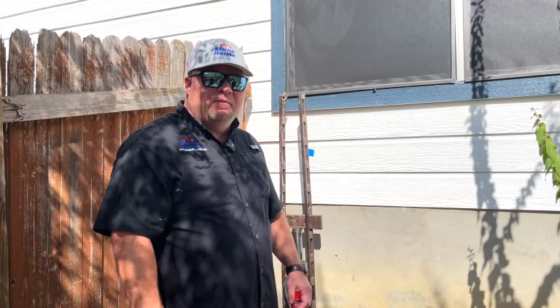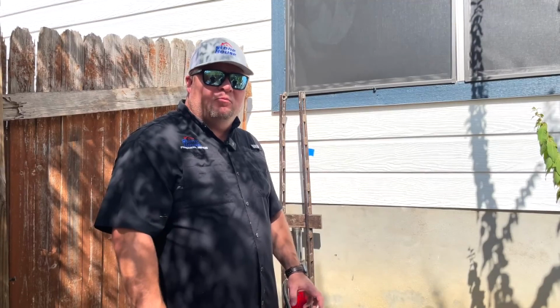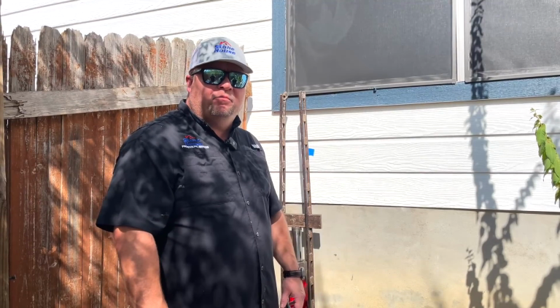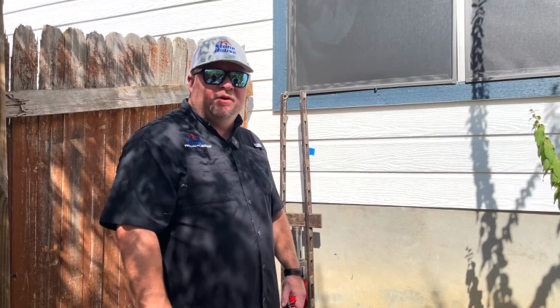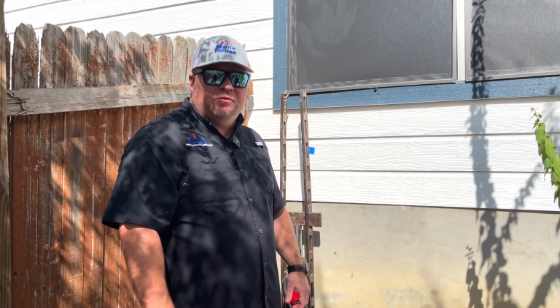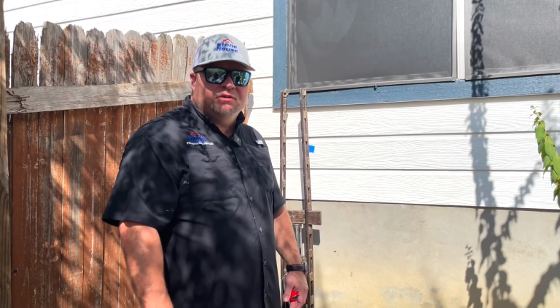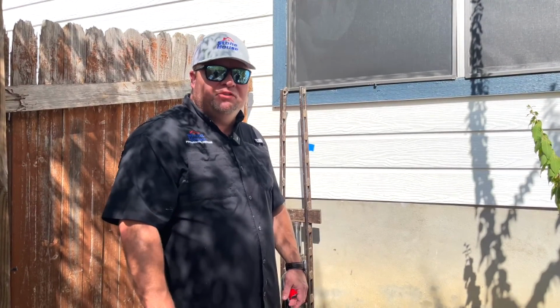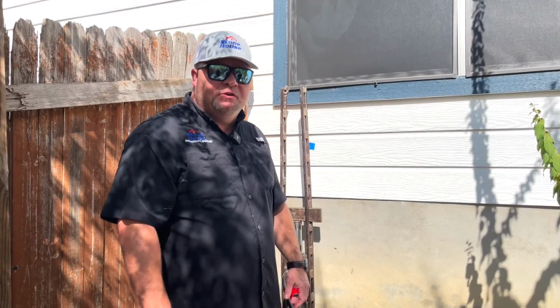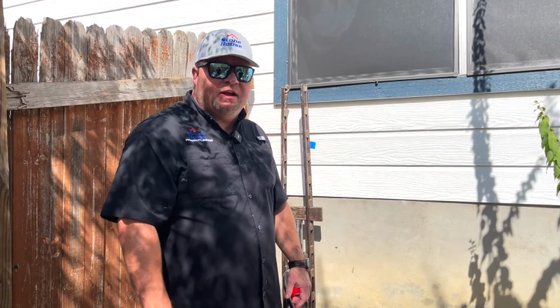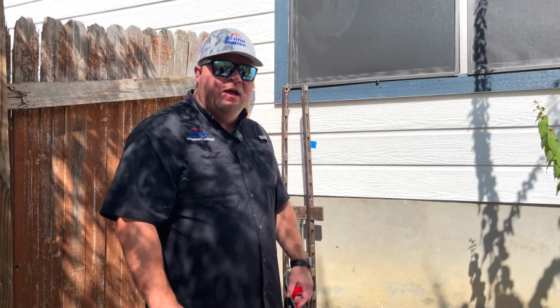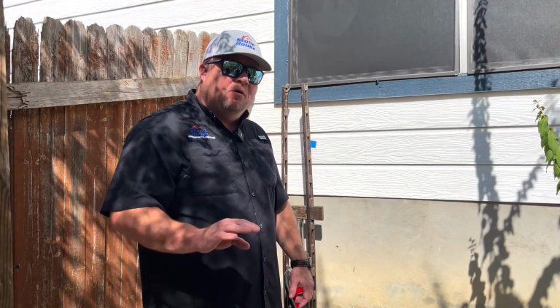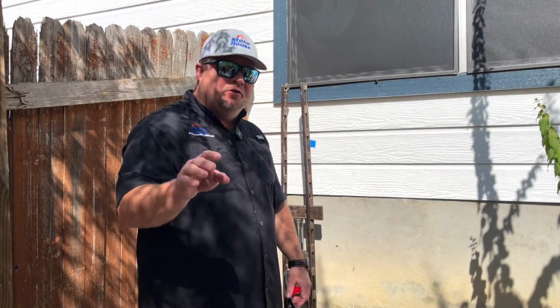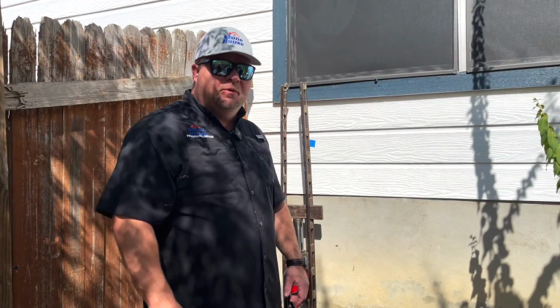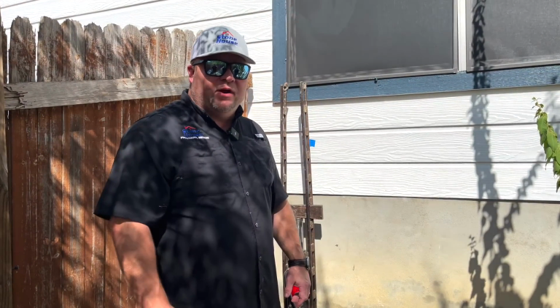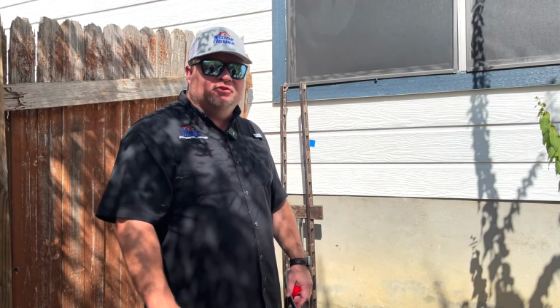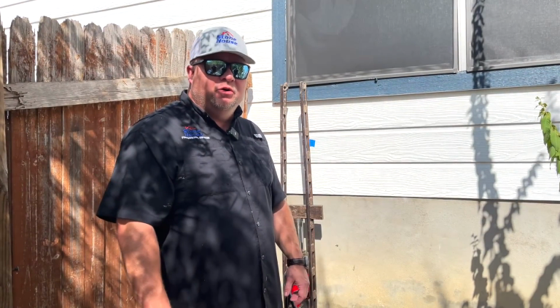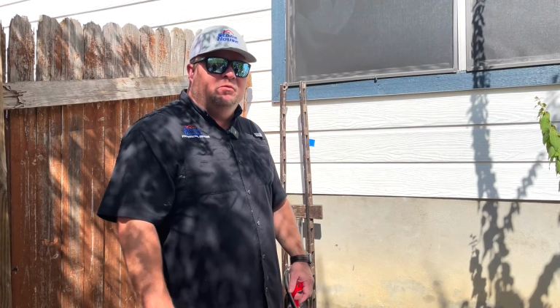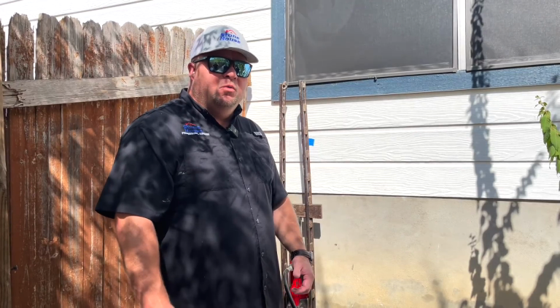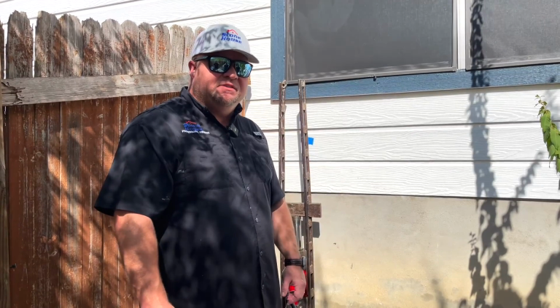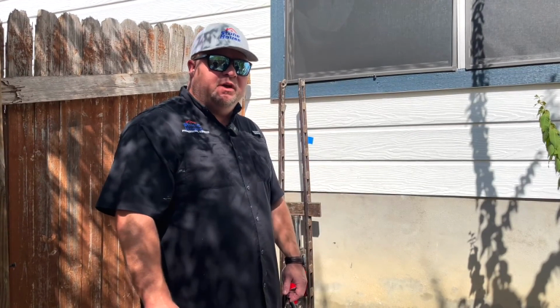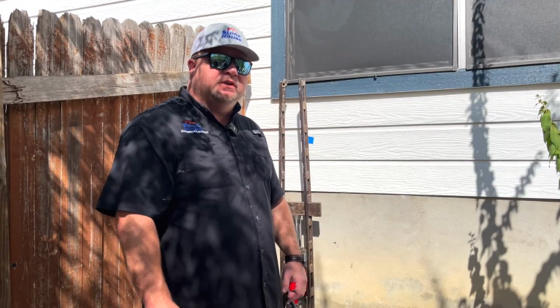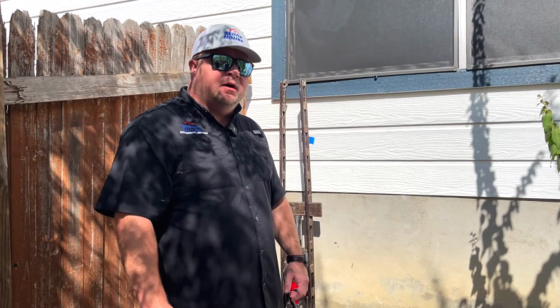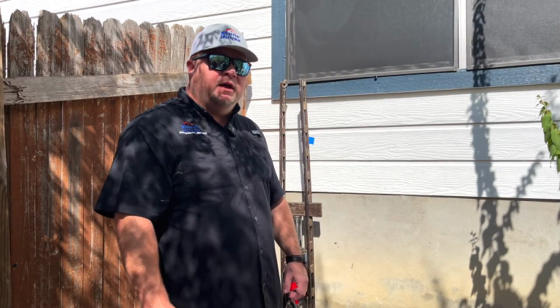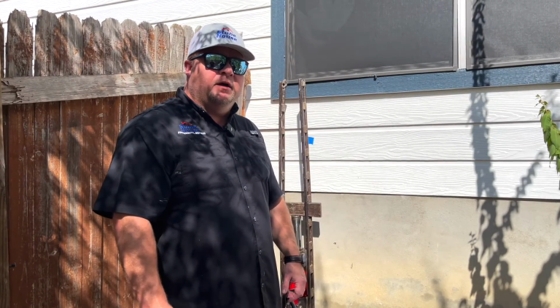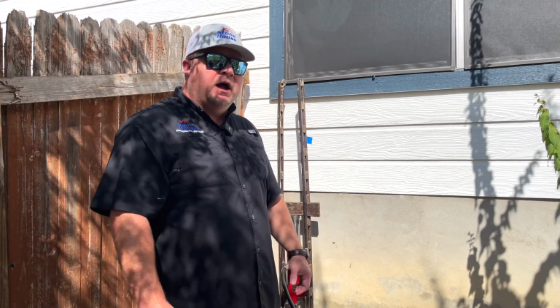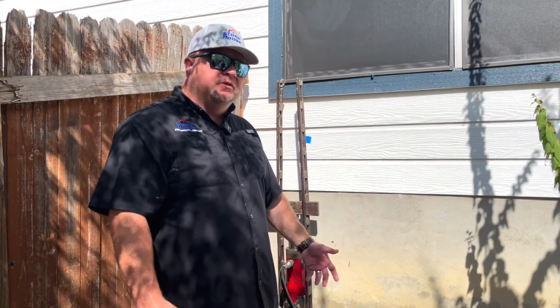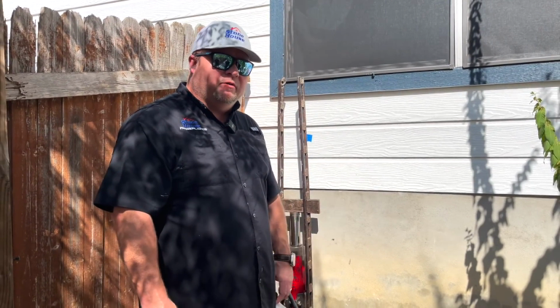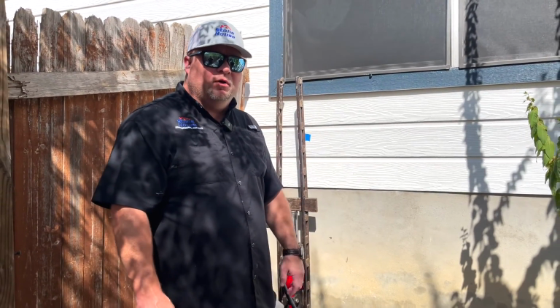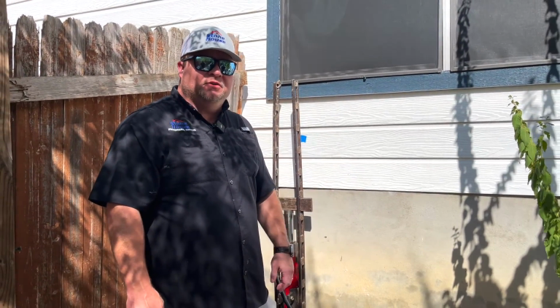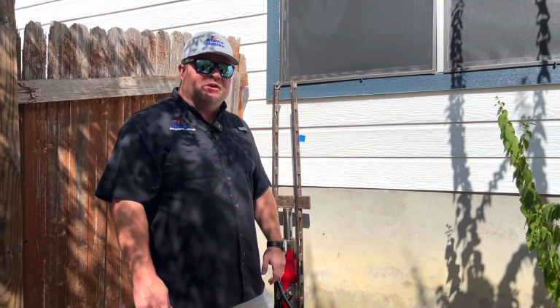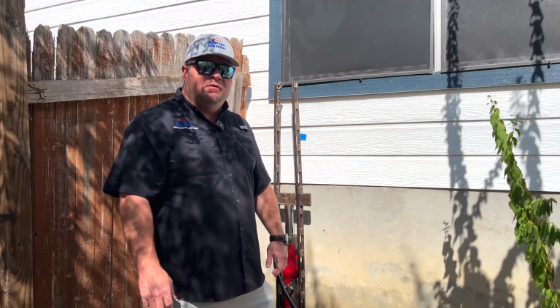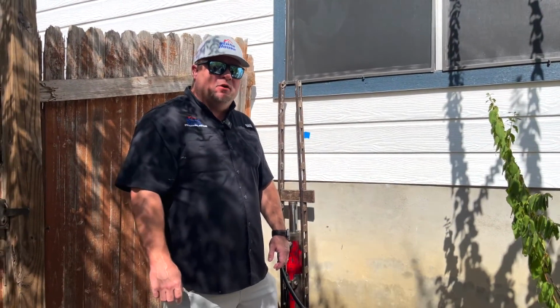I'm here at one of our properties where we're actually pushing piers today, and I wanted to do a bit of training and show you what system we use and how we use some of our equipment to actually level your home.